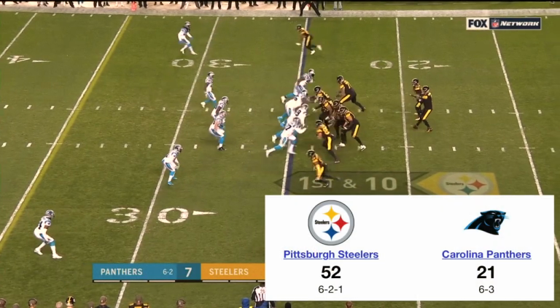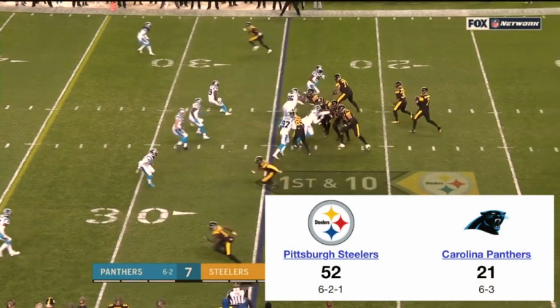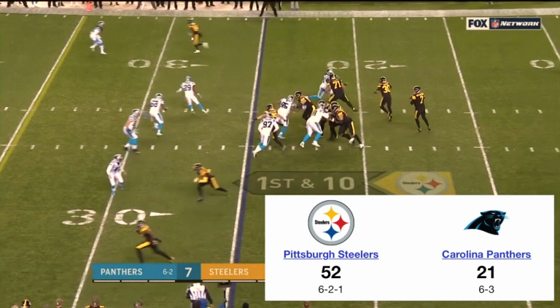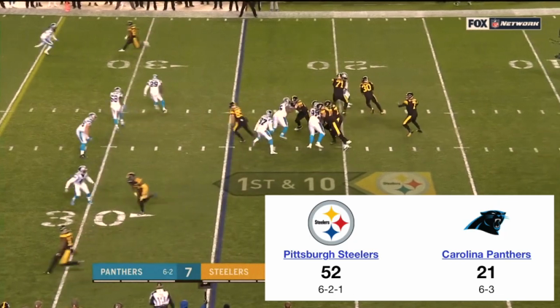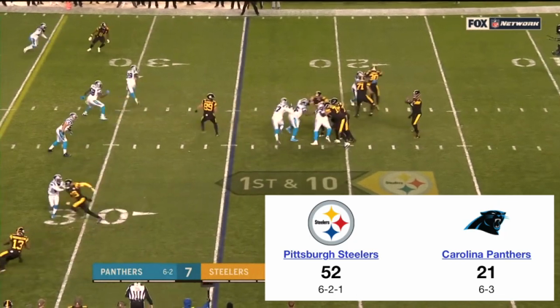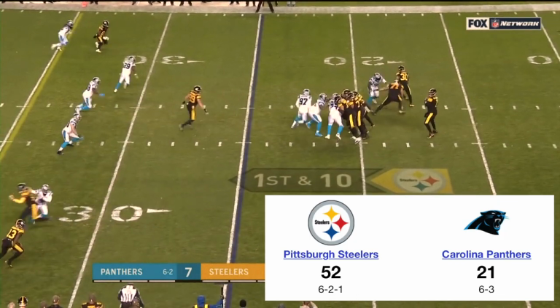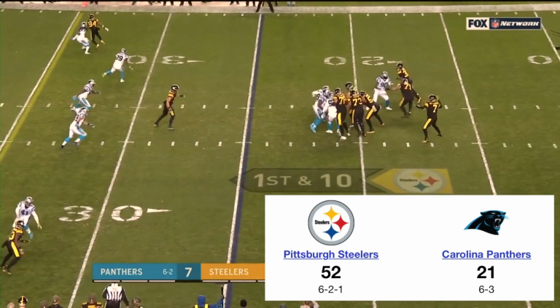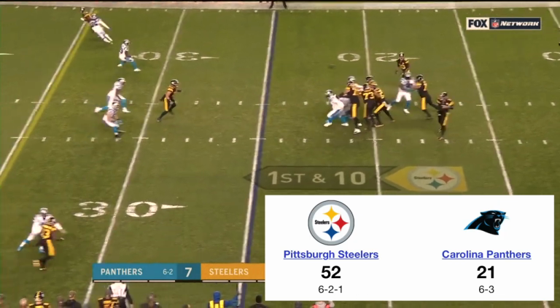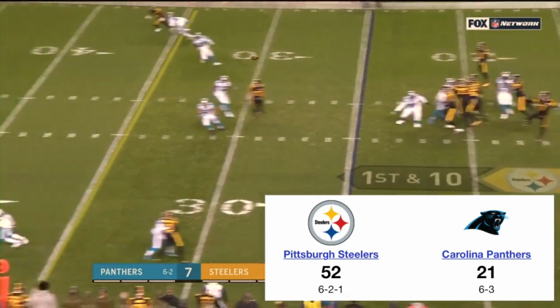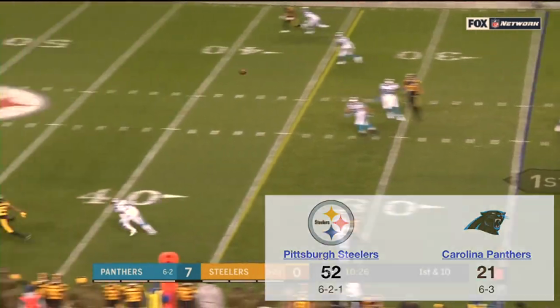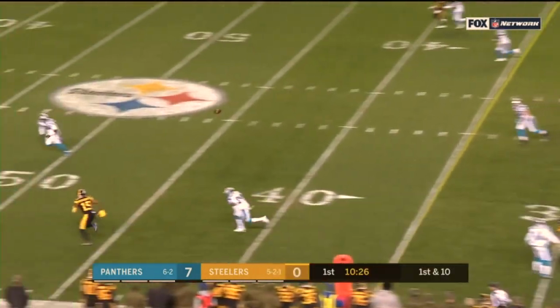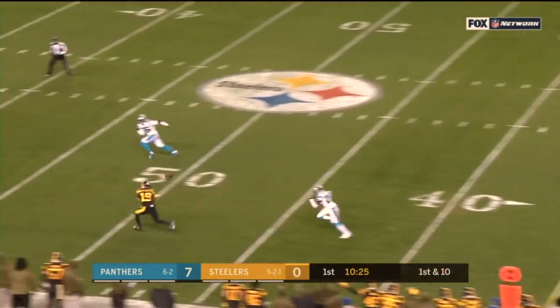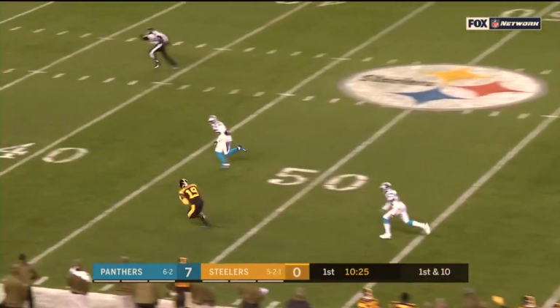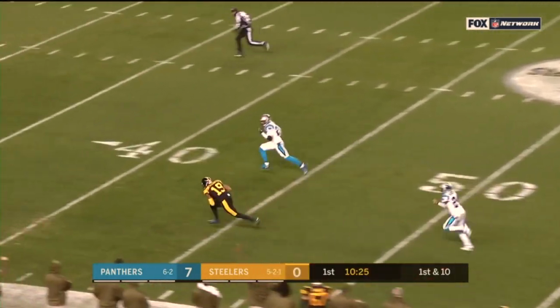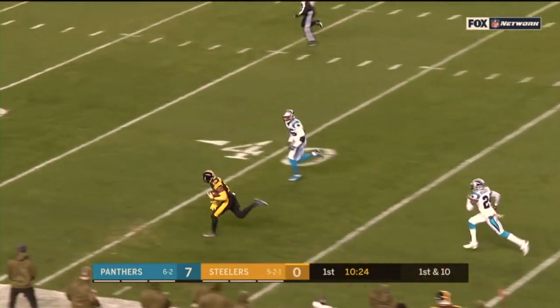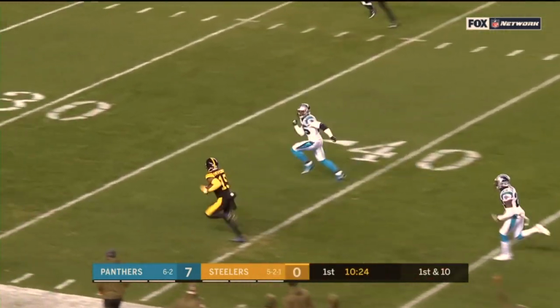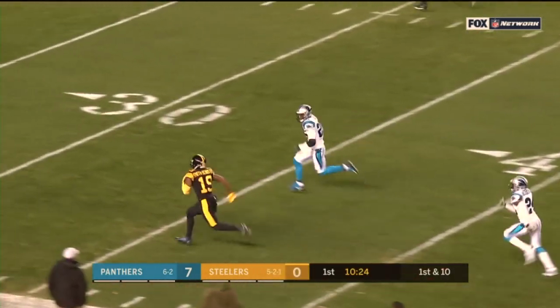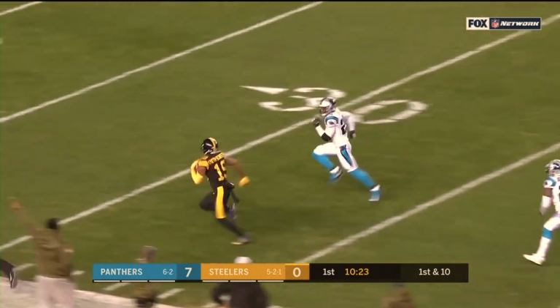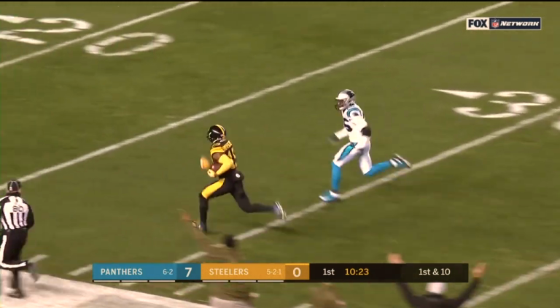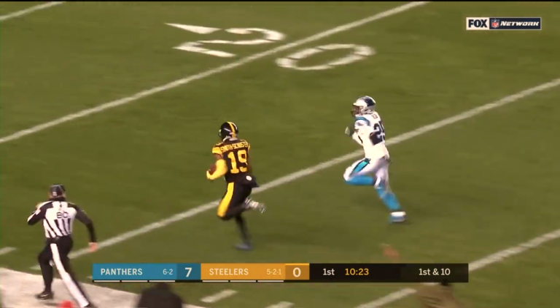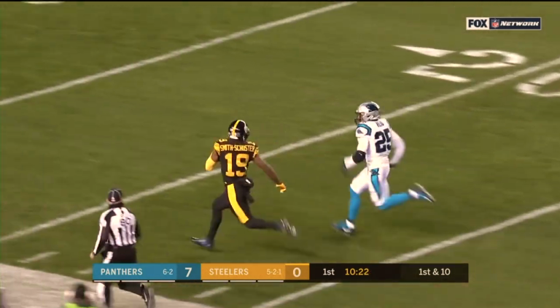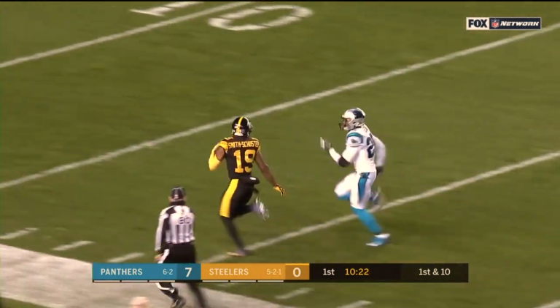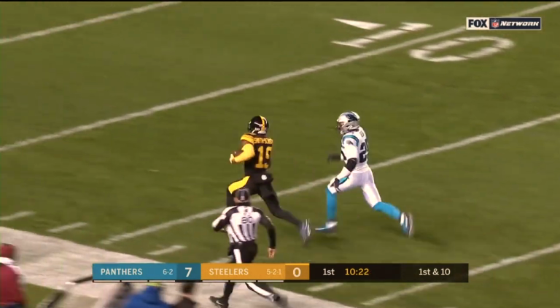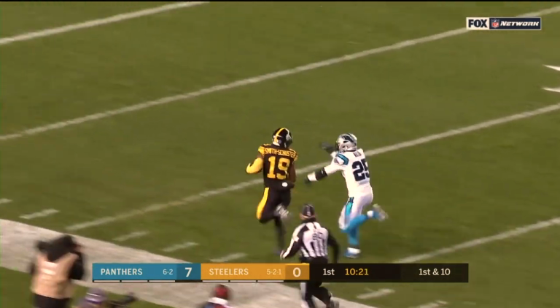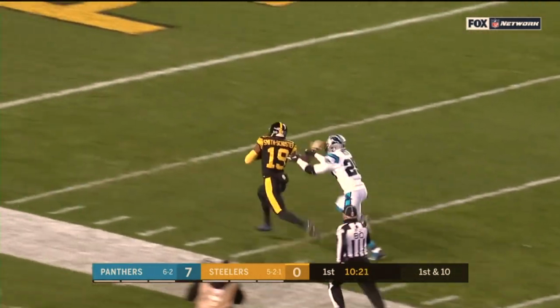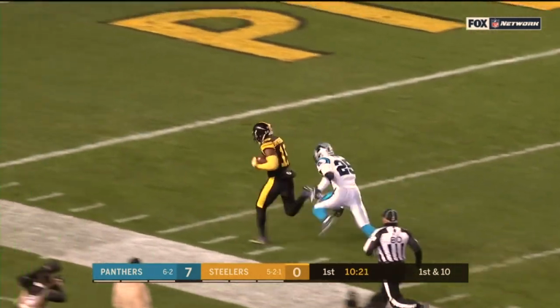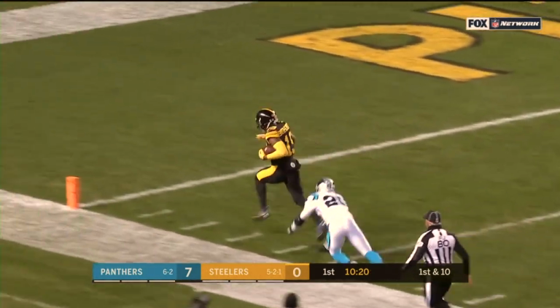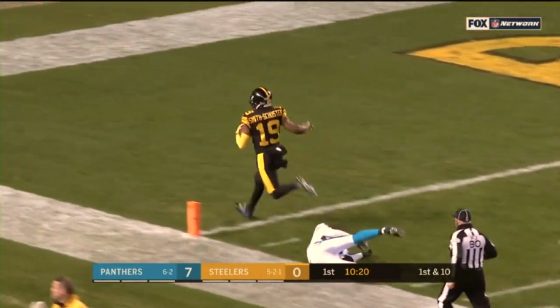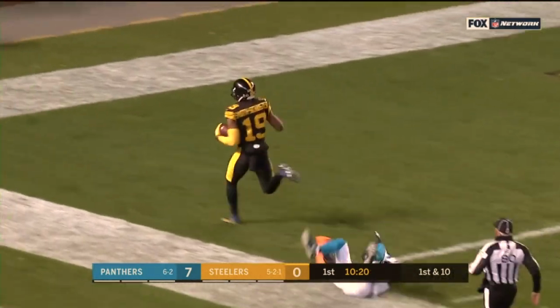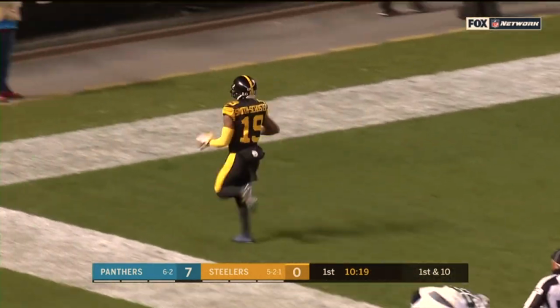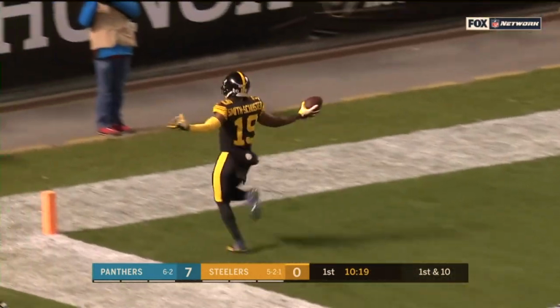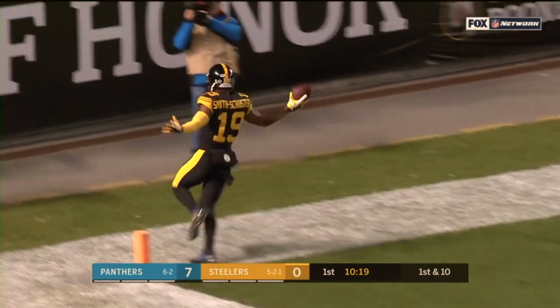From the 25, Roethlisberger pulls it back, throws, has JuJu Smith-Schuster. What a start to the night. One play, bang, touchdown Steelers.